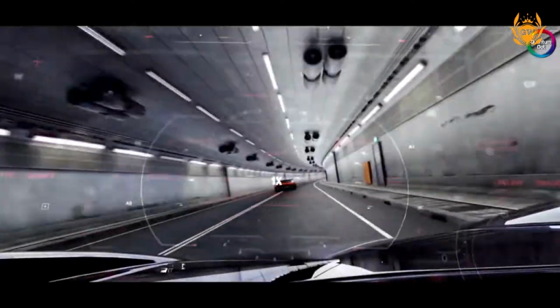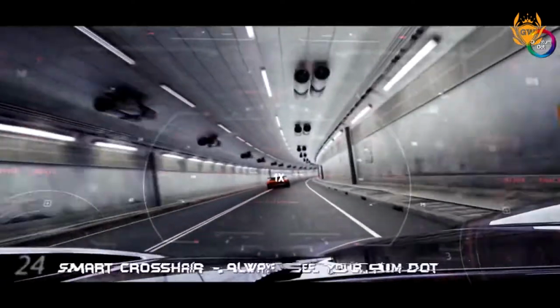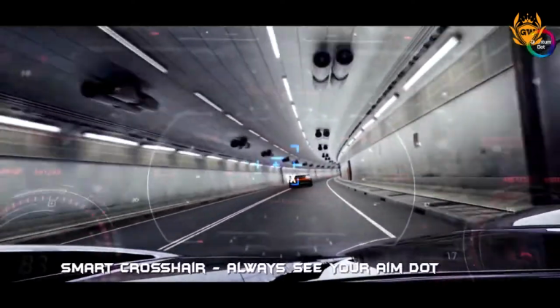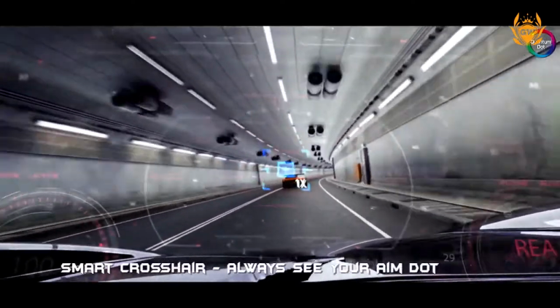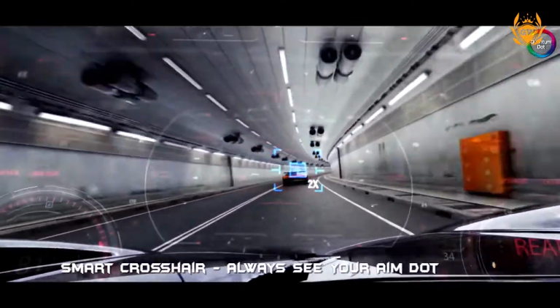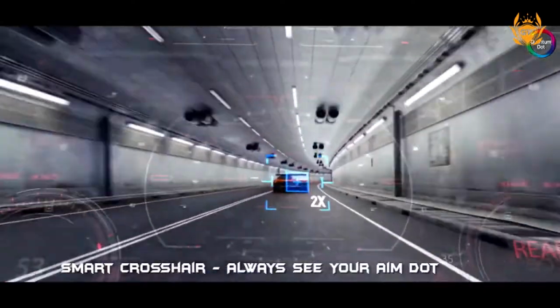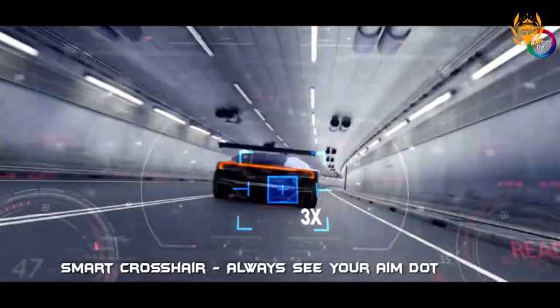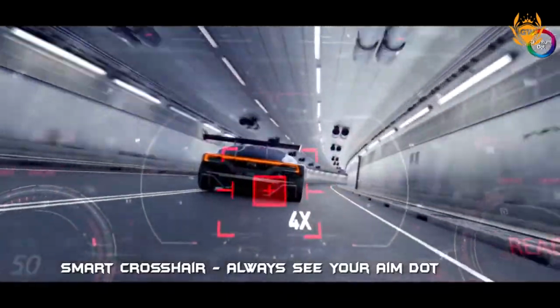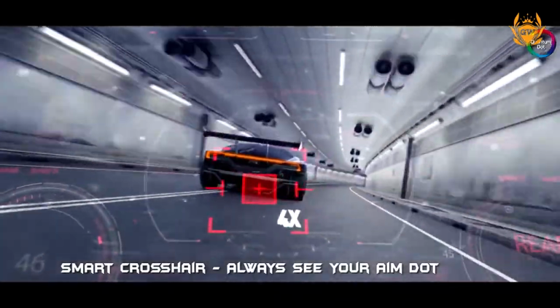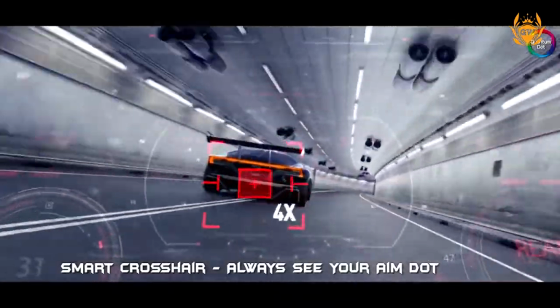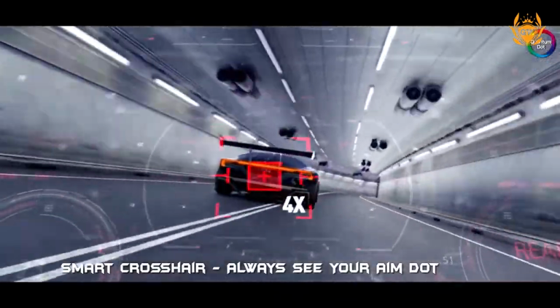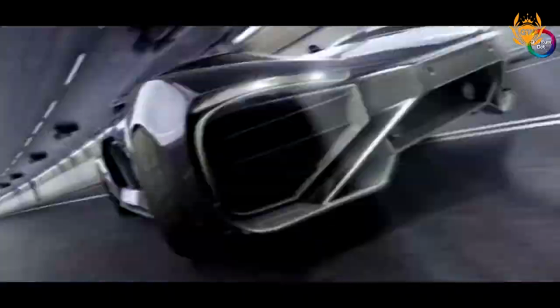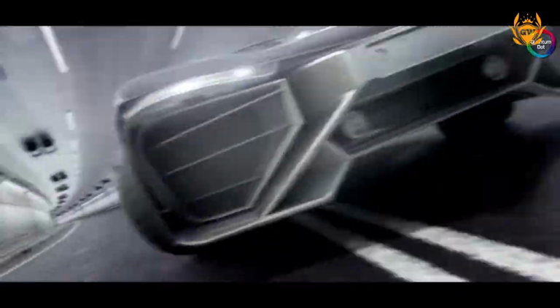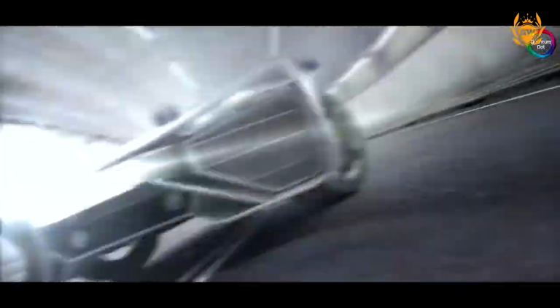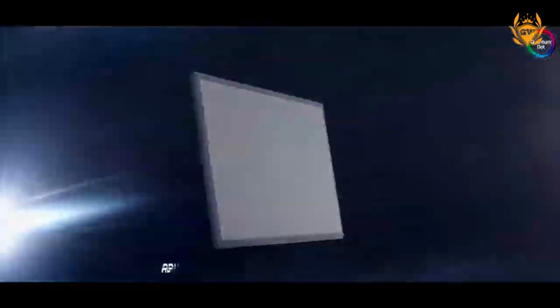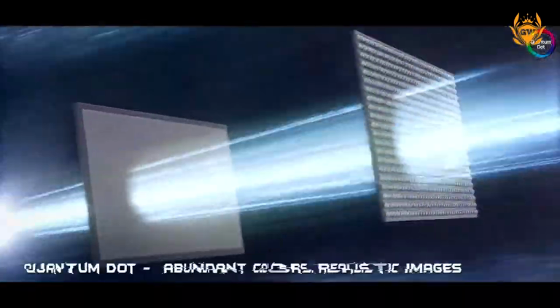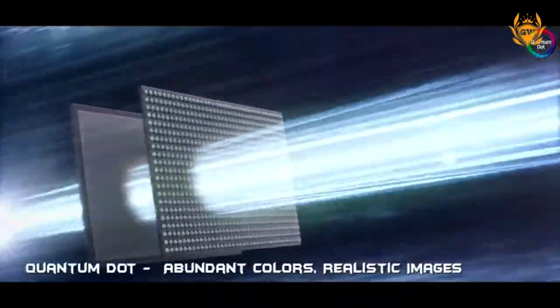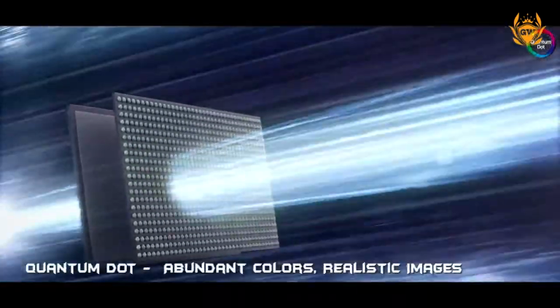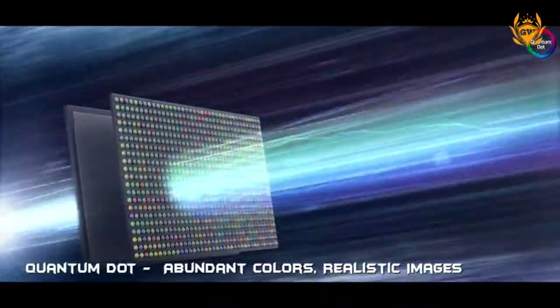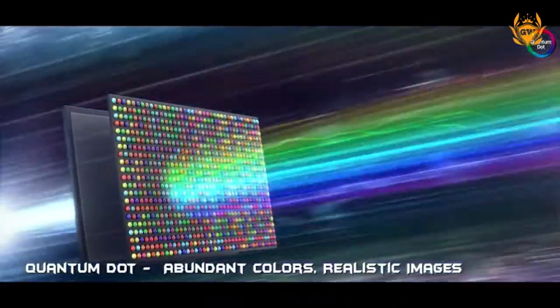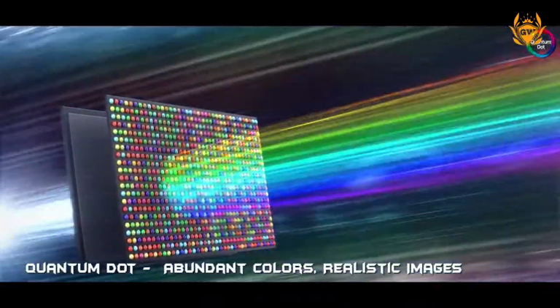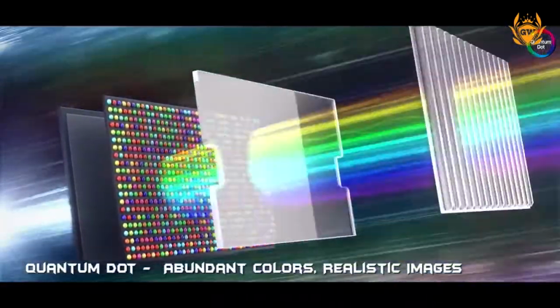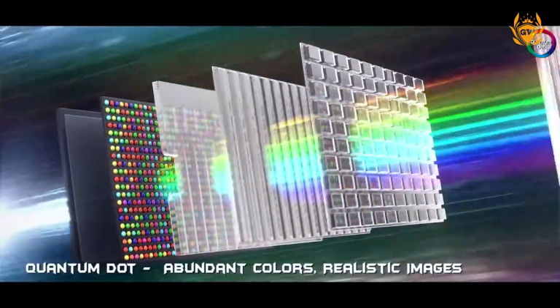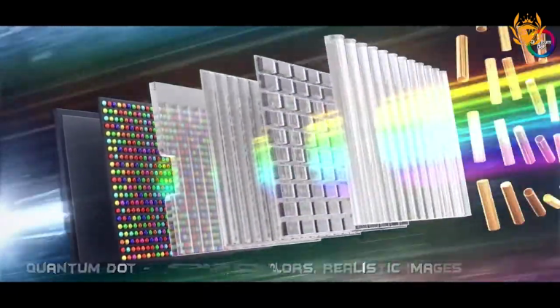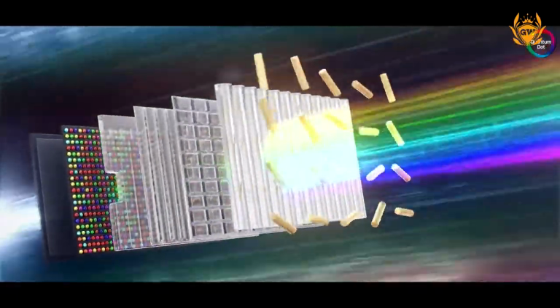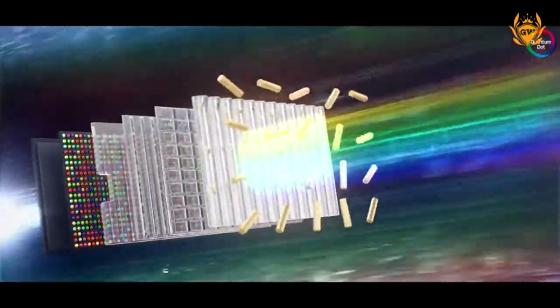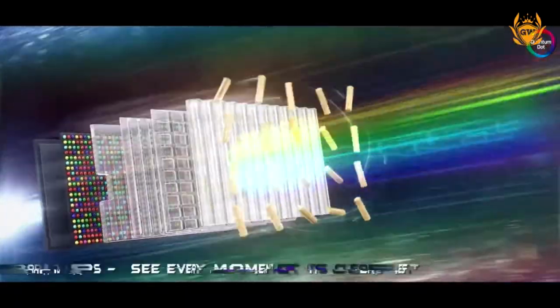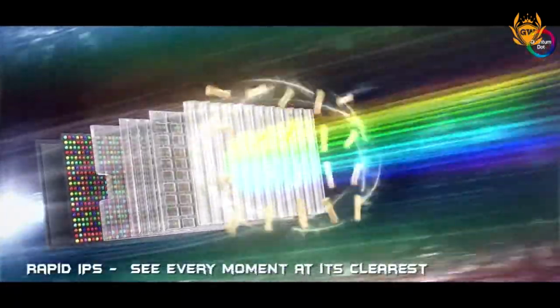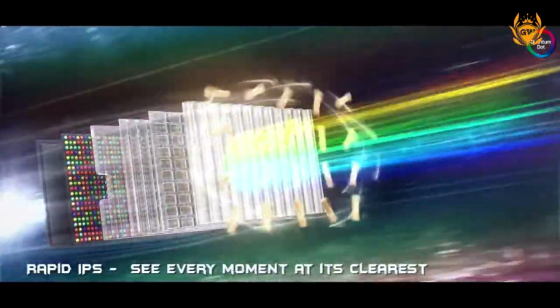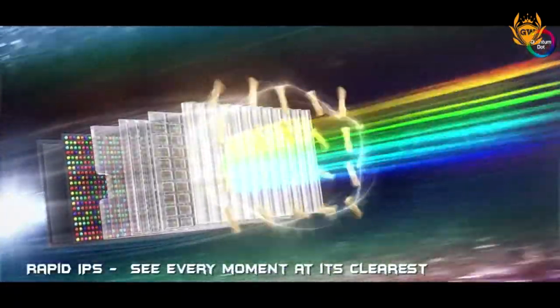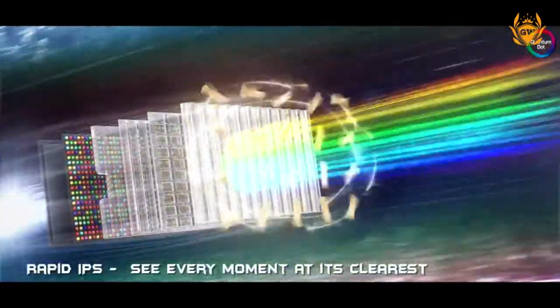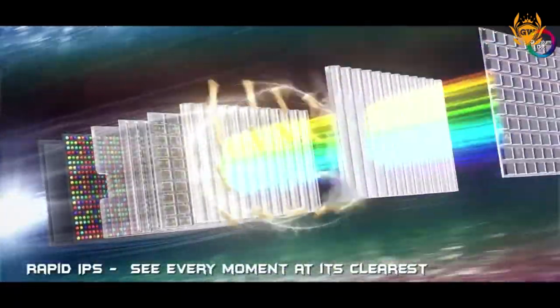The monitor comes with Quantum Dot technology, Adobe RGB 99% and DCI-P3 97%, providing what MSI says is a great colour range and colour gamut.